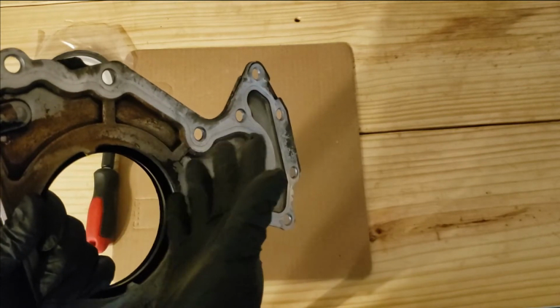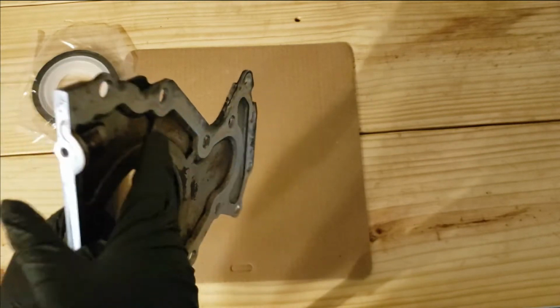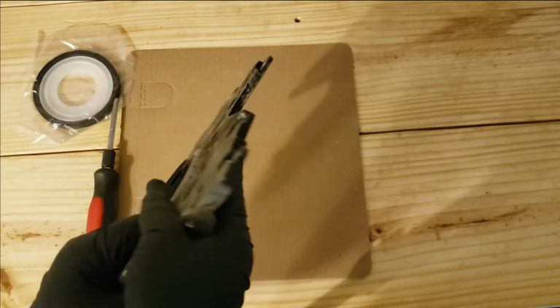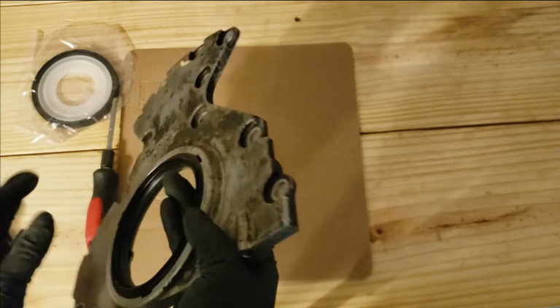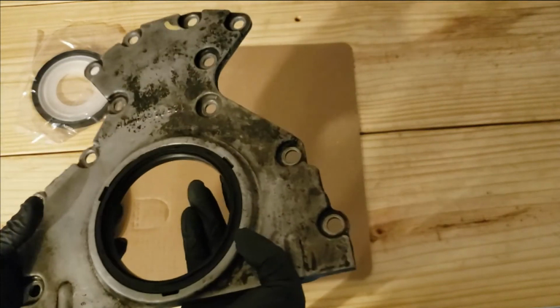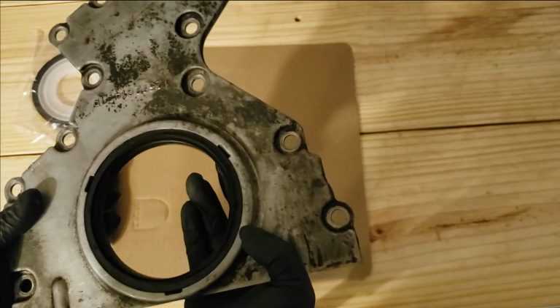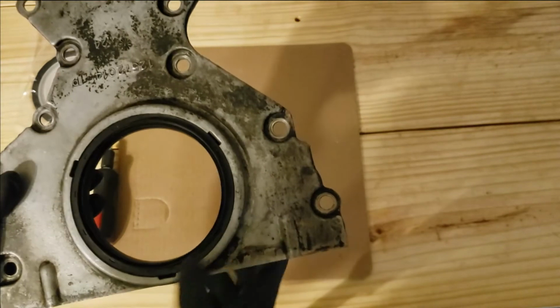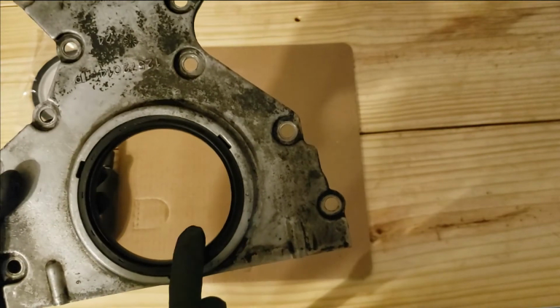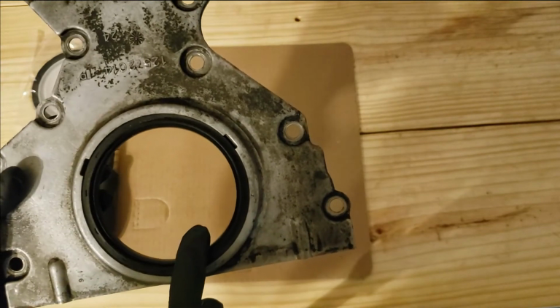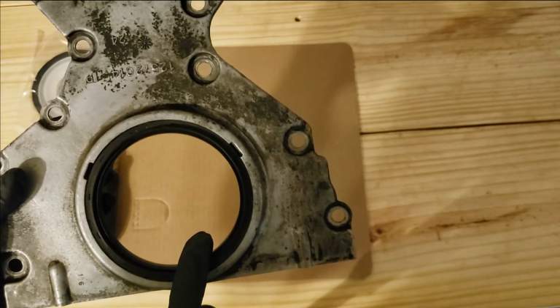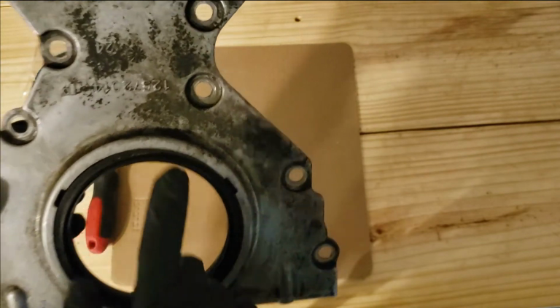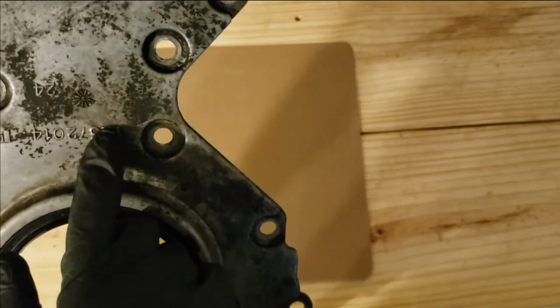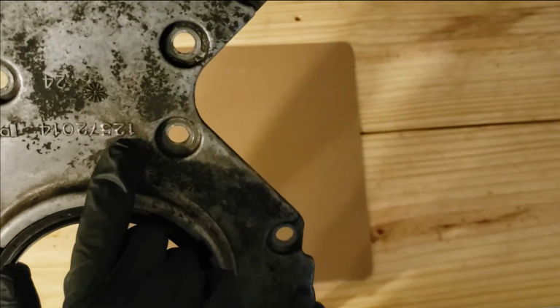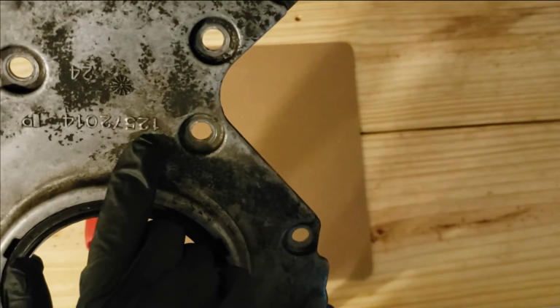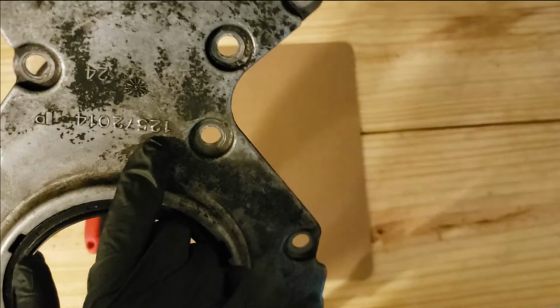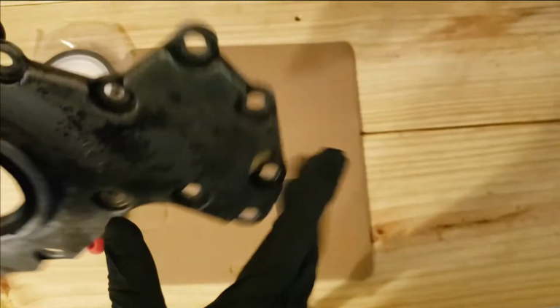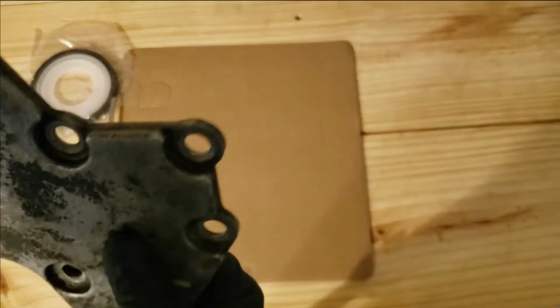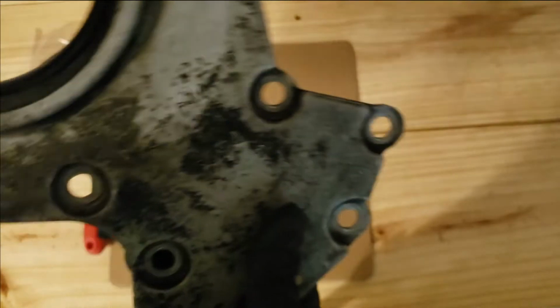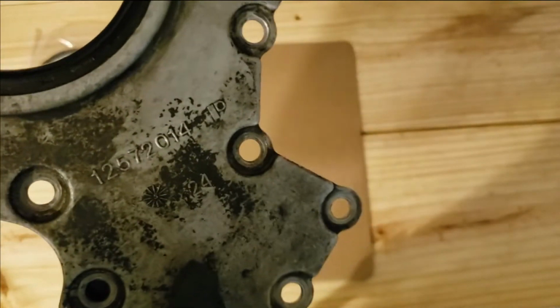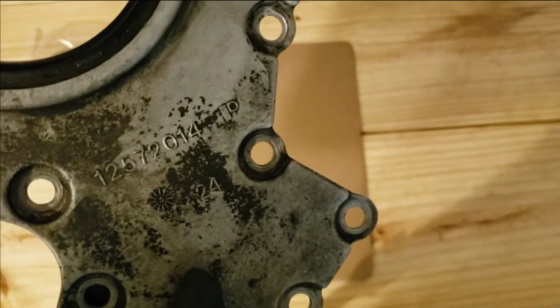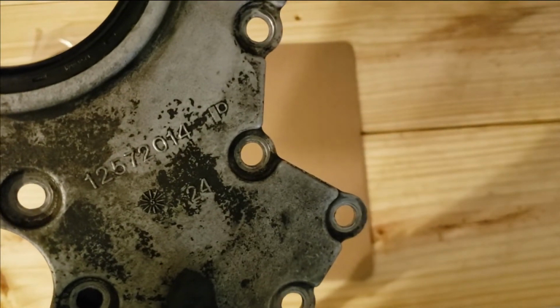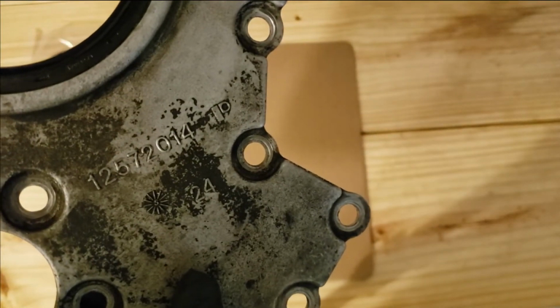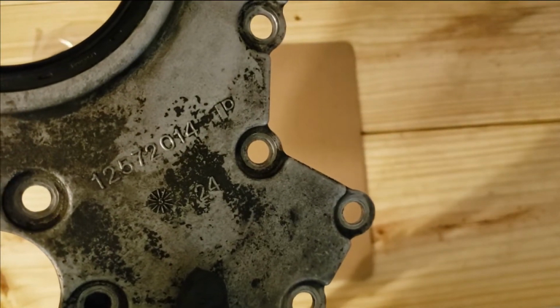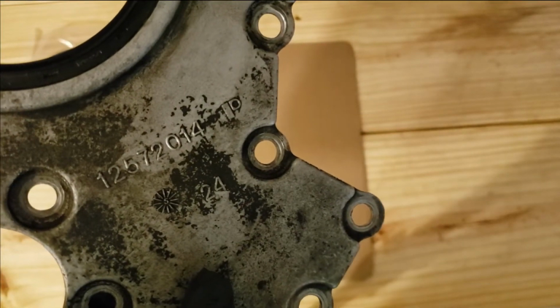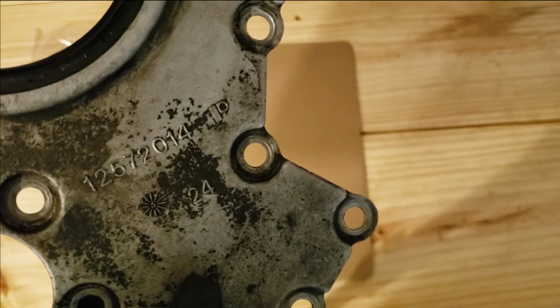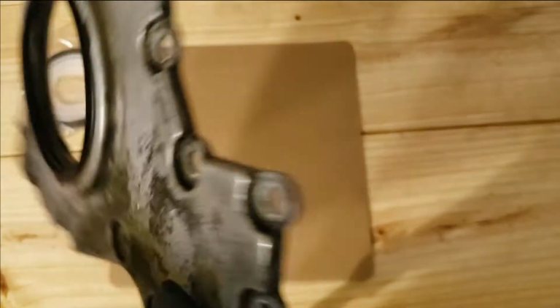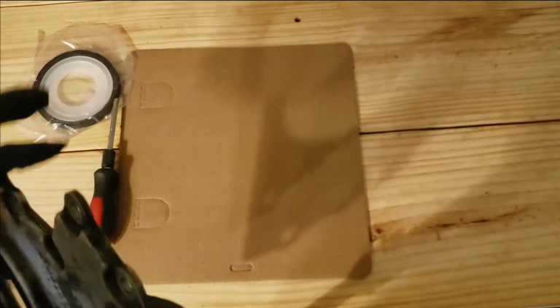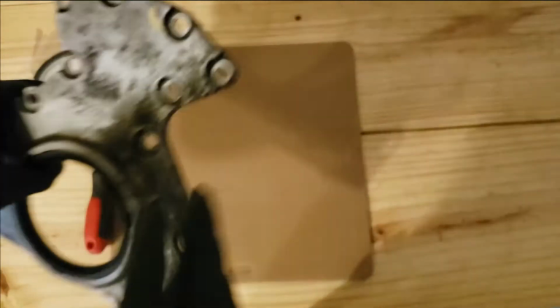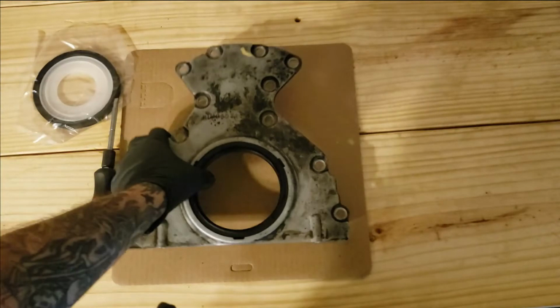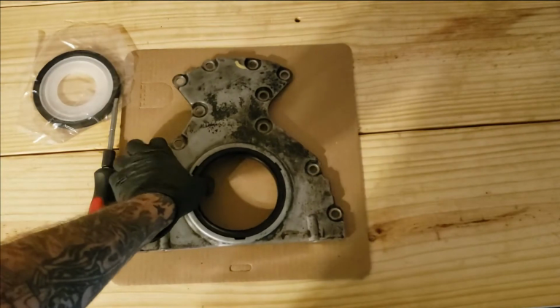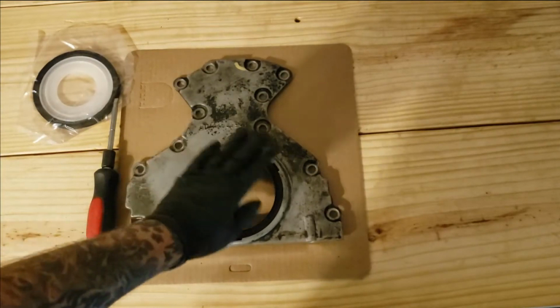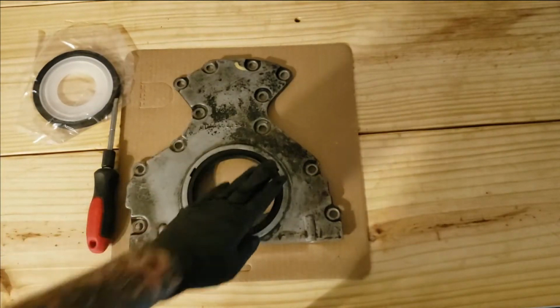I updated the back plate. Now you have the seal here — this is the part number you guys want to pick up, maybe on eBay or something. That's the factory part number for this seal.